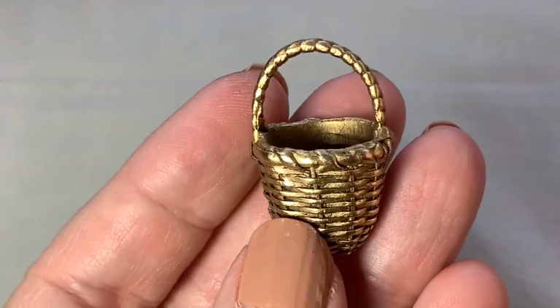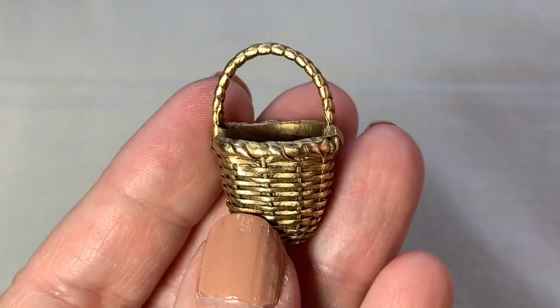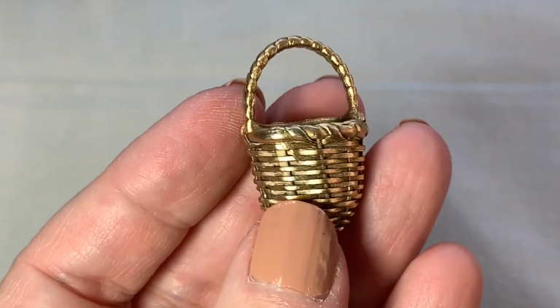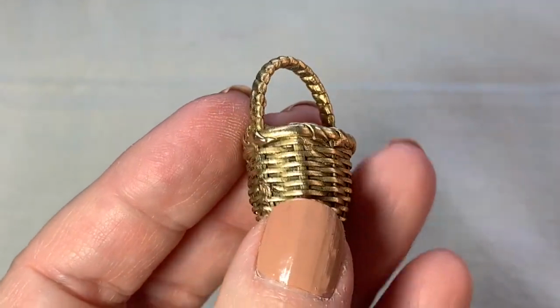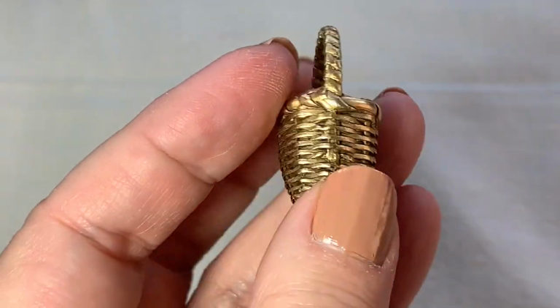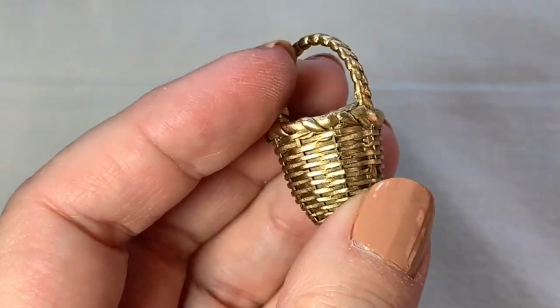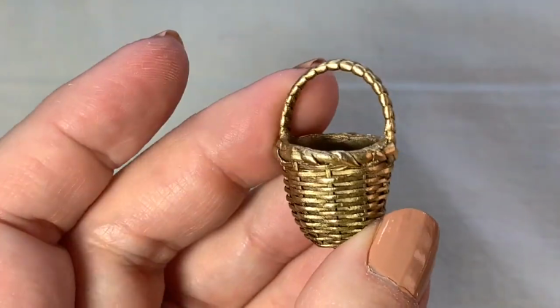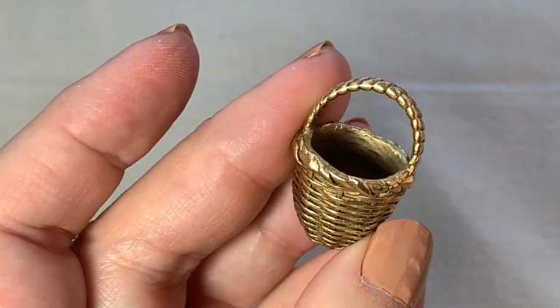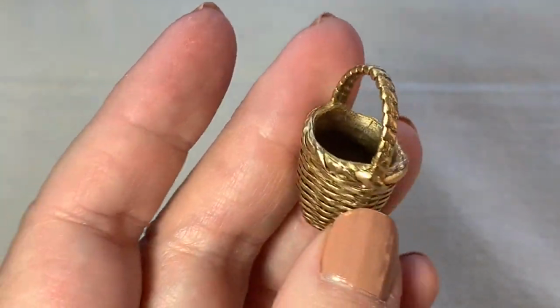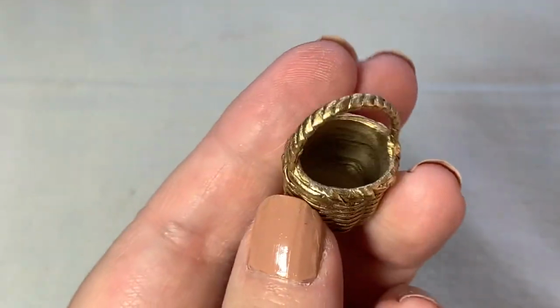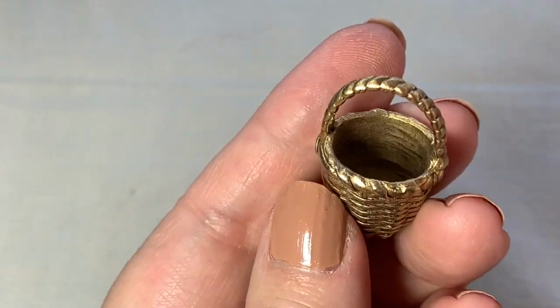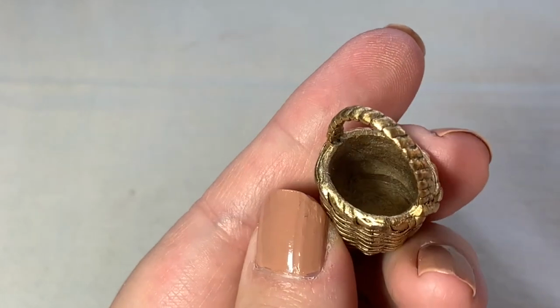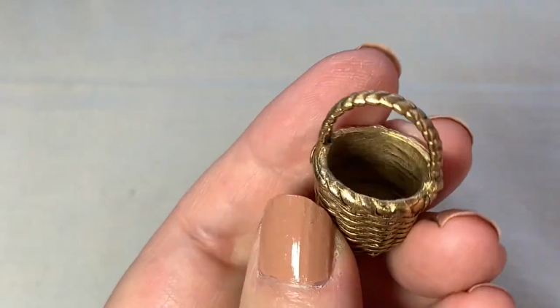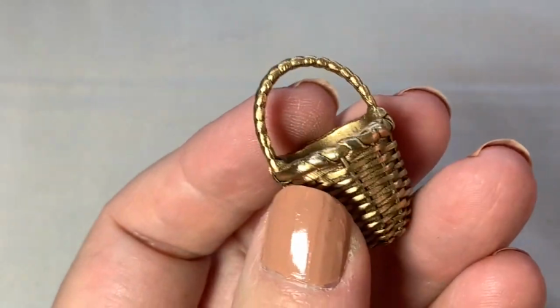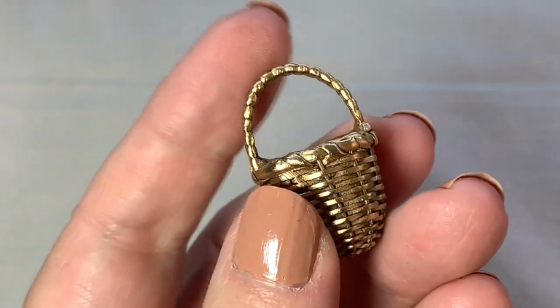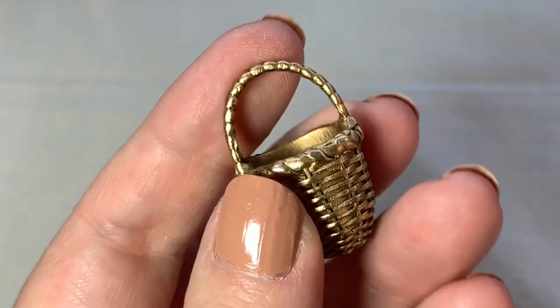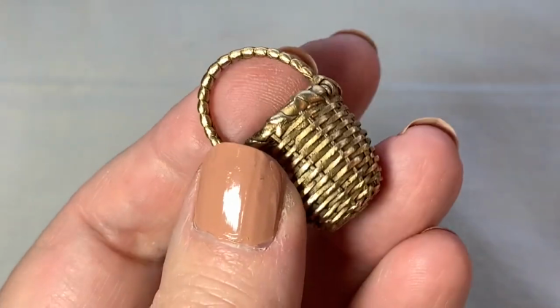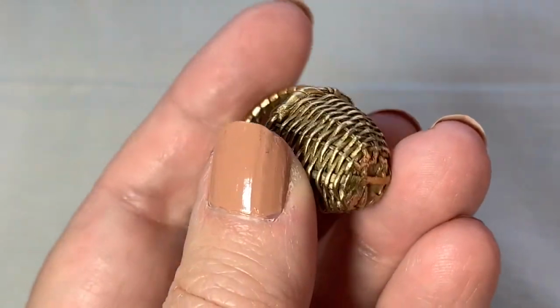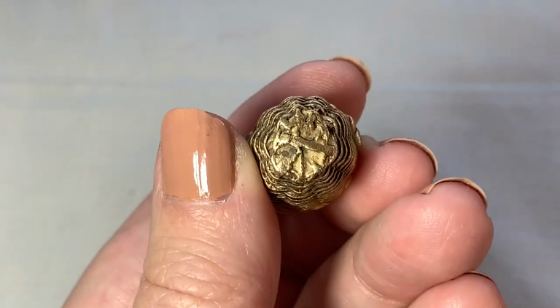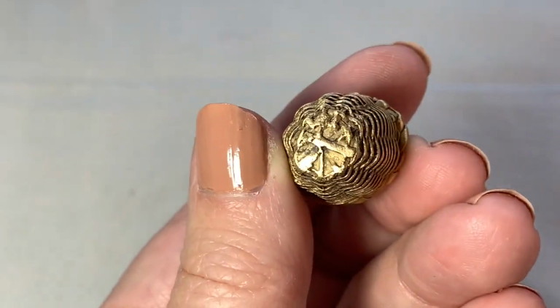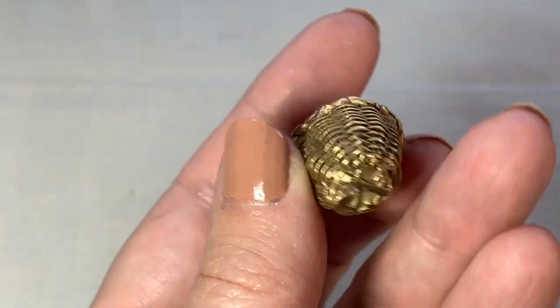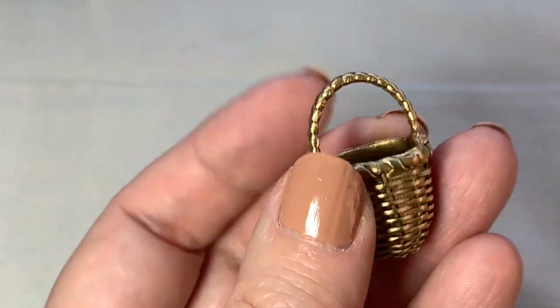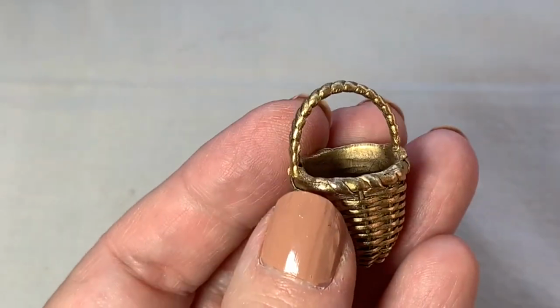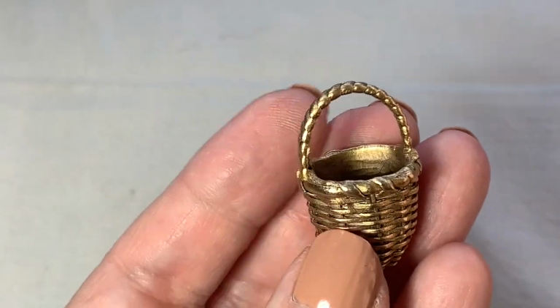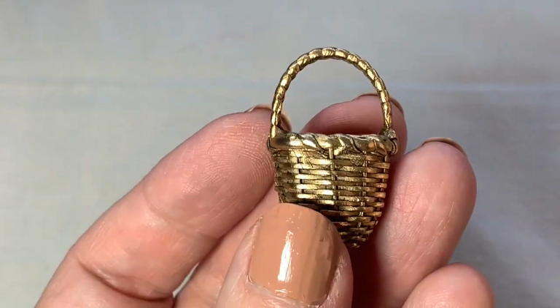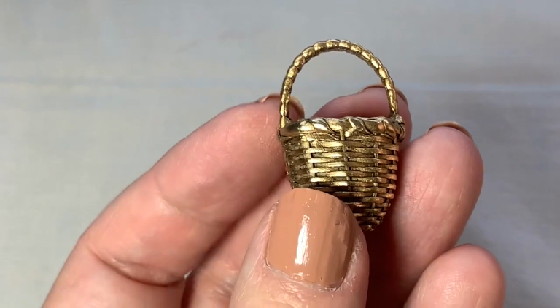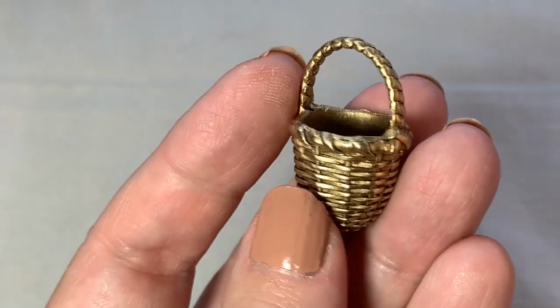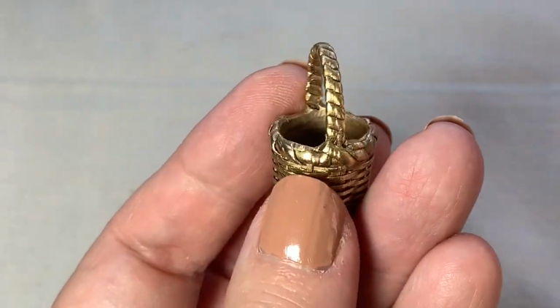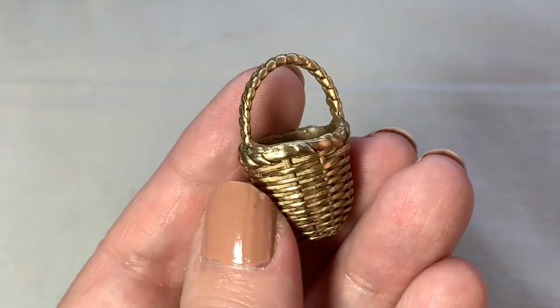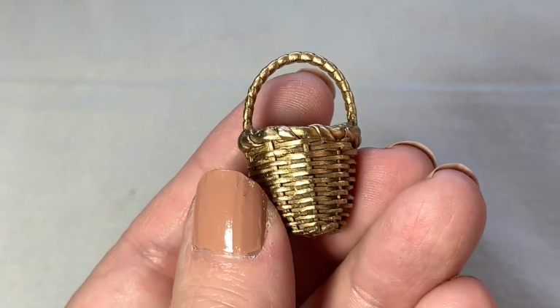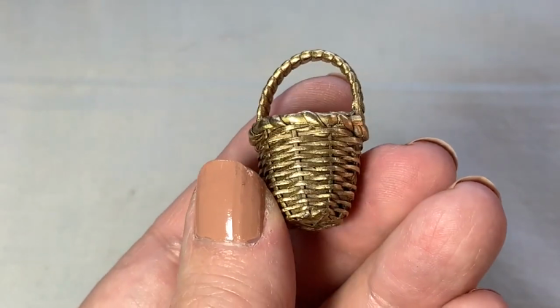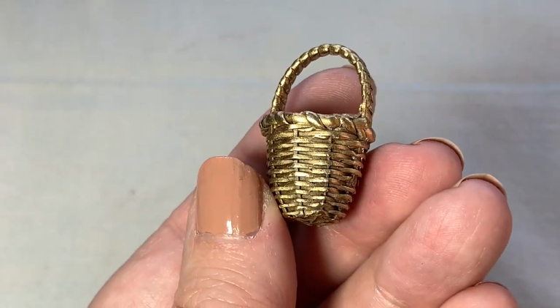I love finding little baskets. This one's really adorable. So I just need to put a jump ring on here and I'll put that on a necklace. That's really cute — I might even put something inside there.